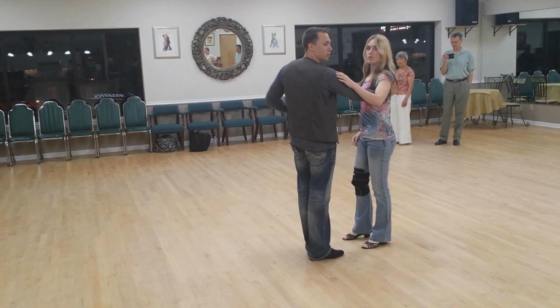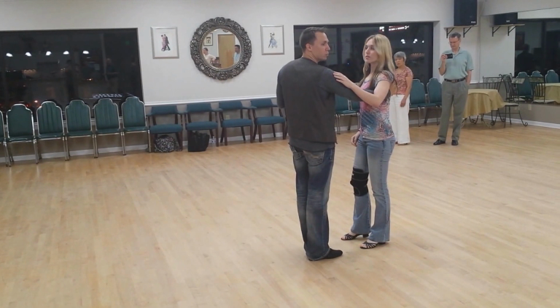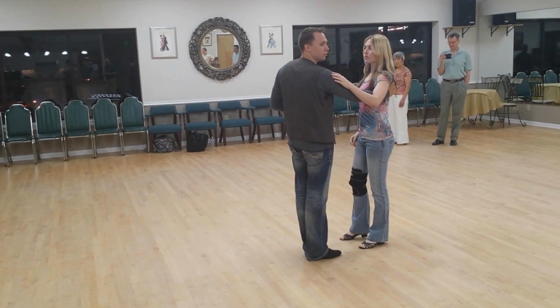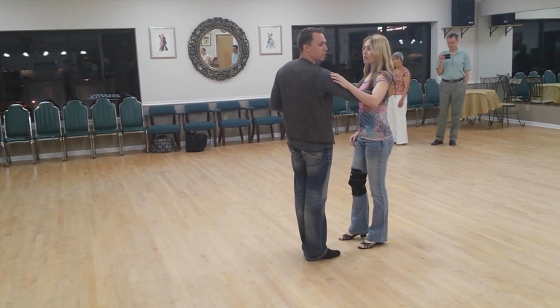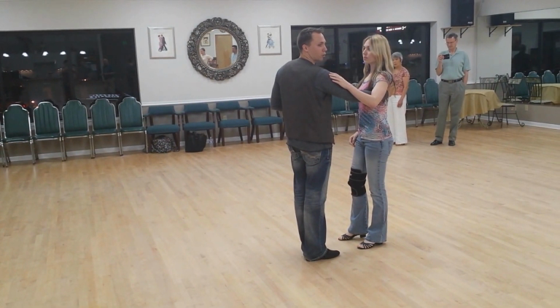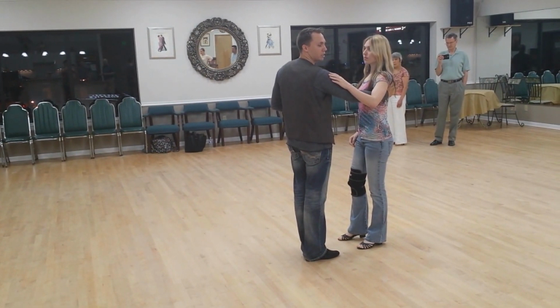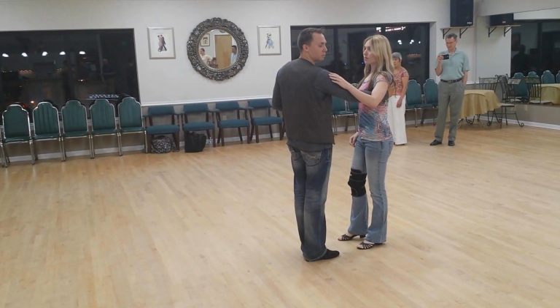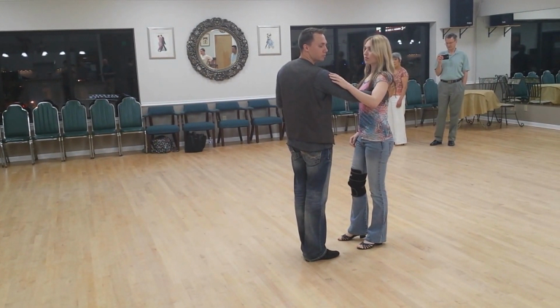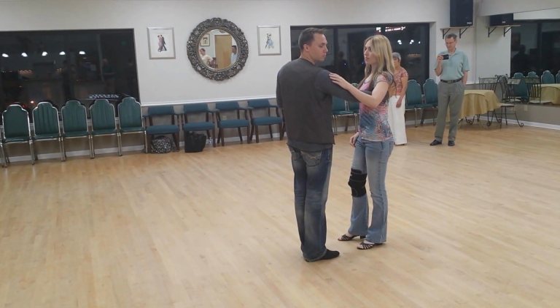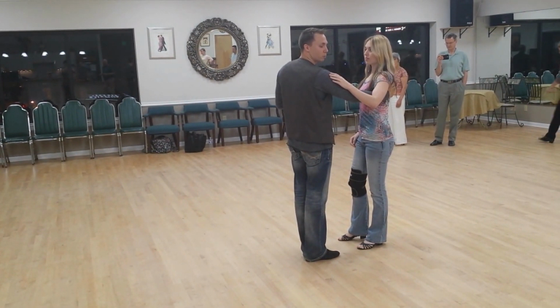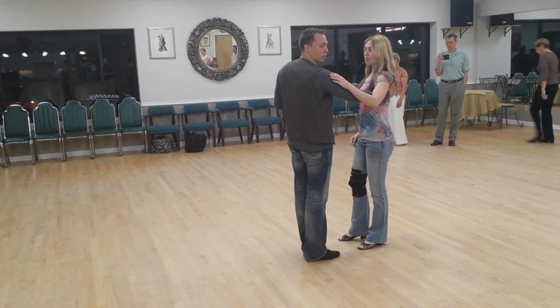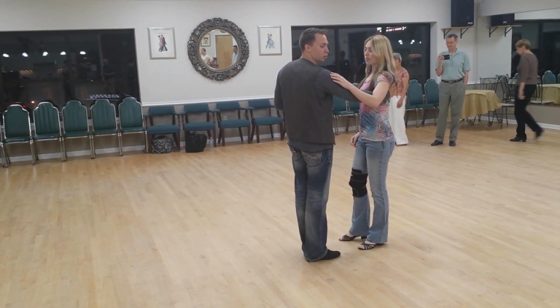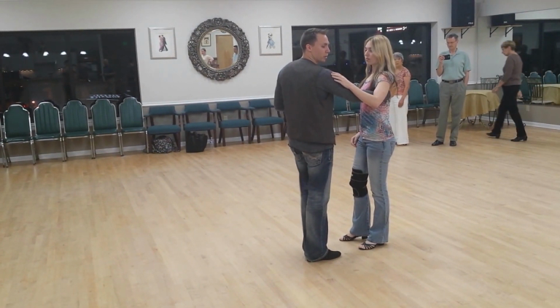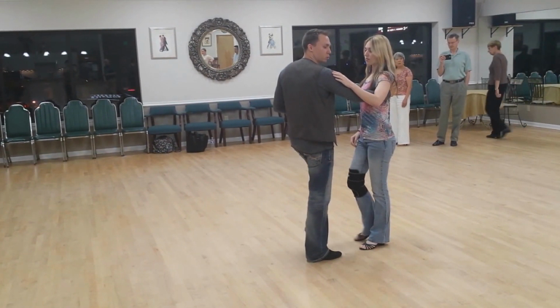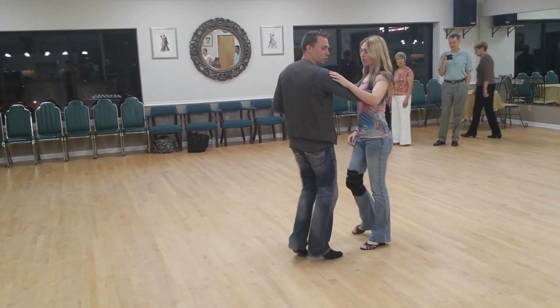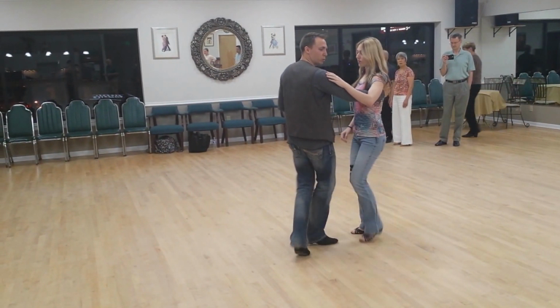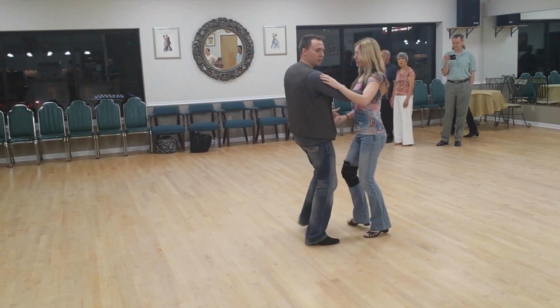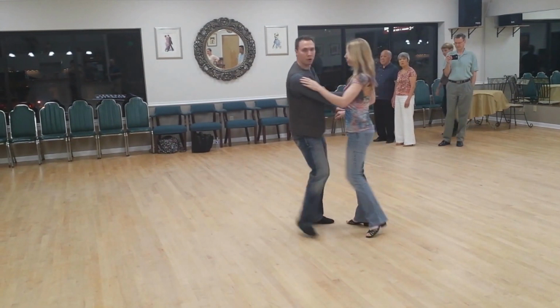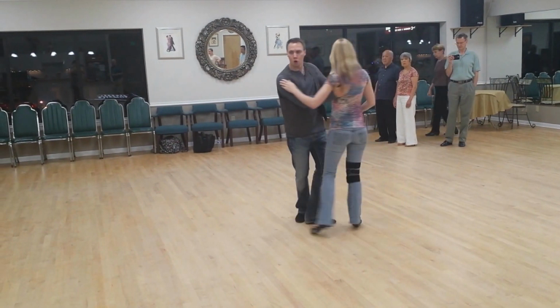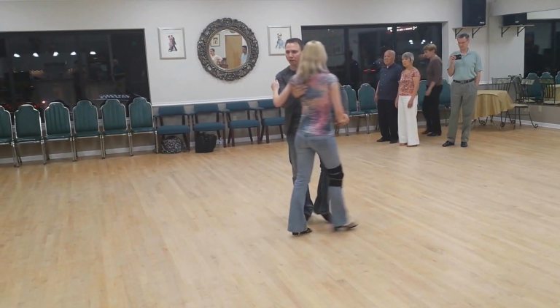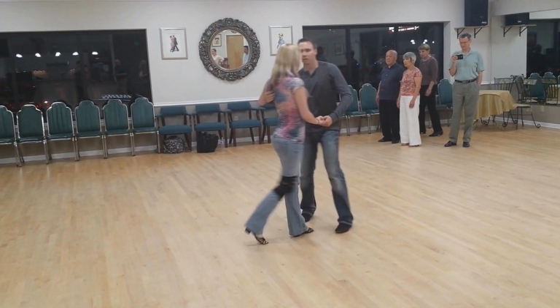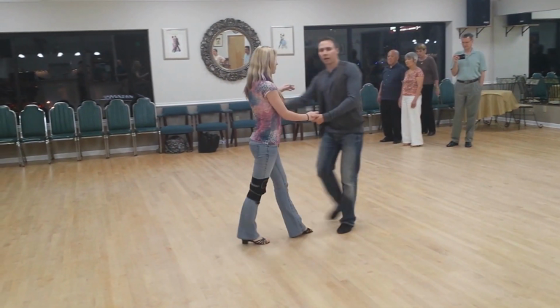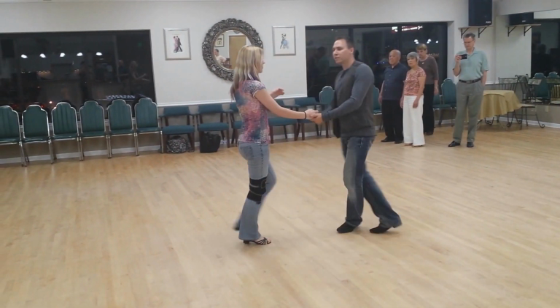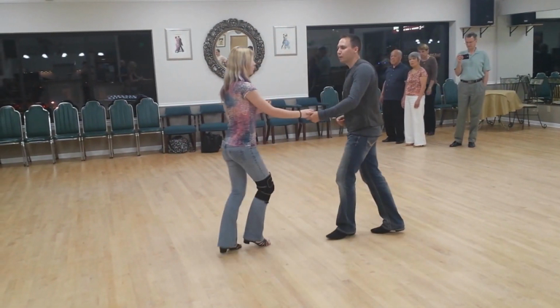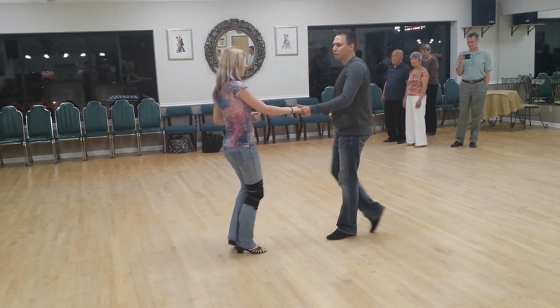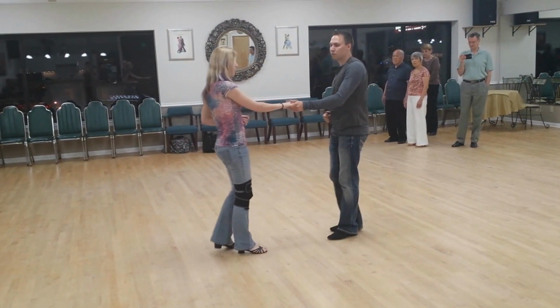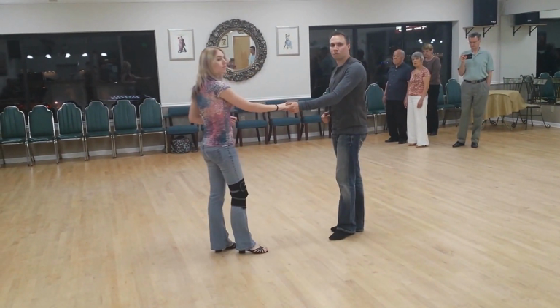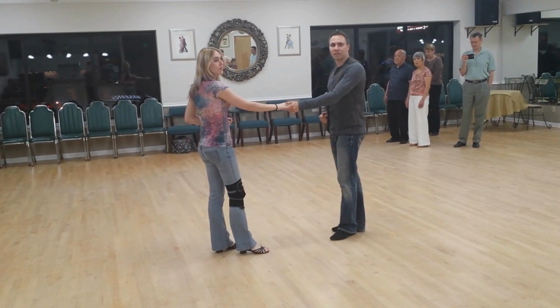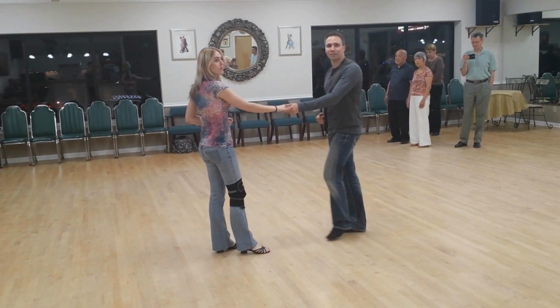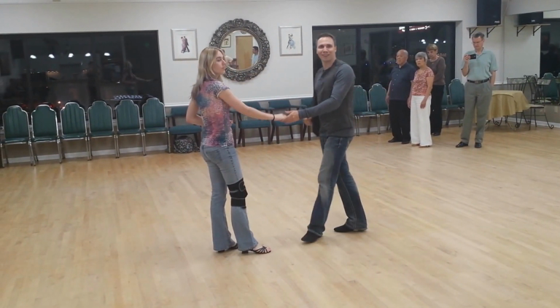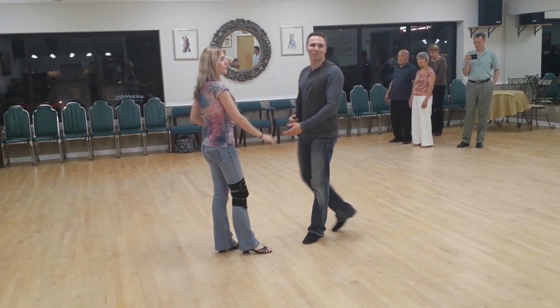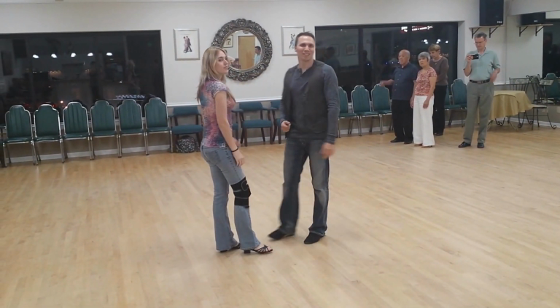From here, we decided to repeat from the cutoff starter, which was triple step hook, and the entire figure repeats again. Thank you very much.